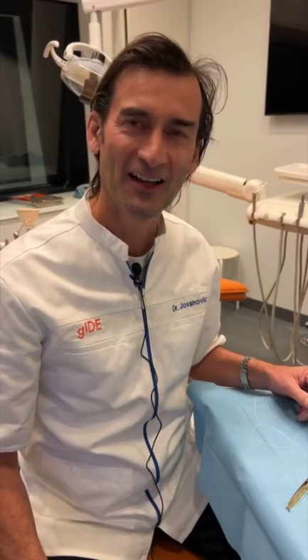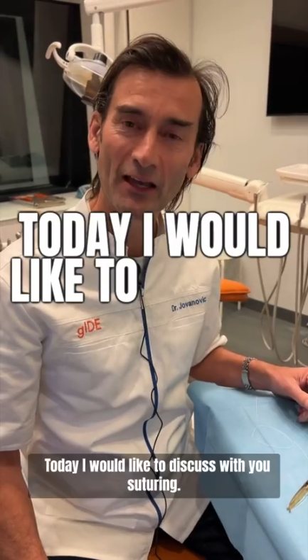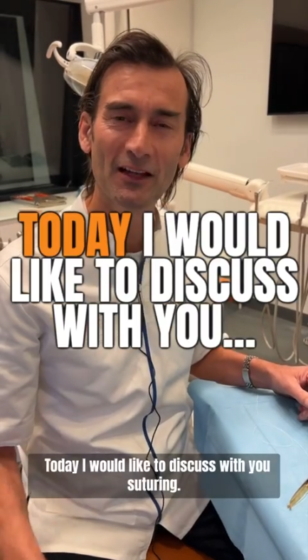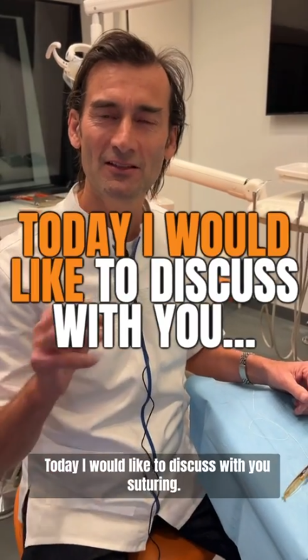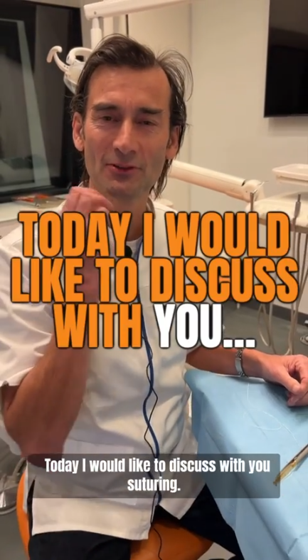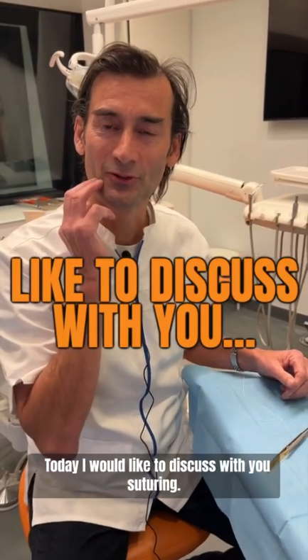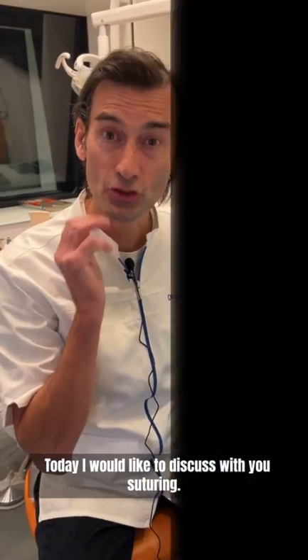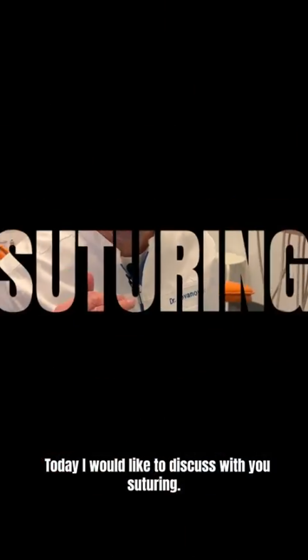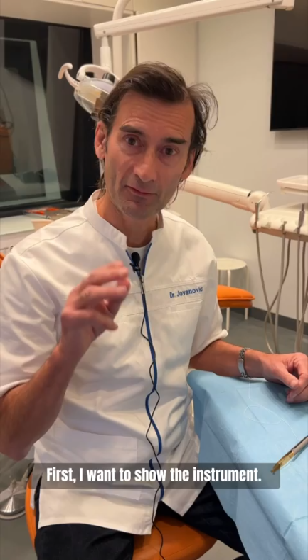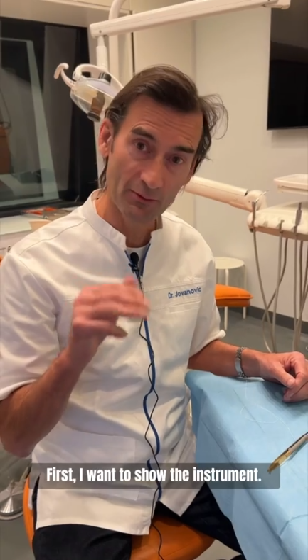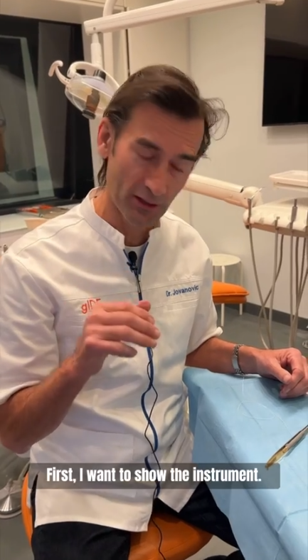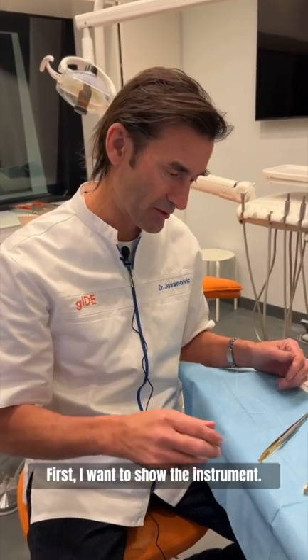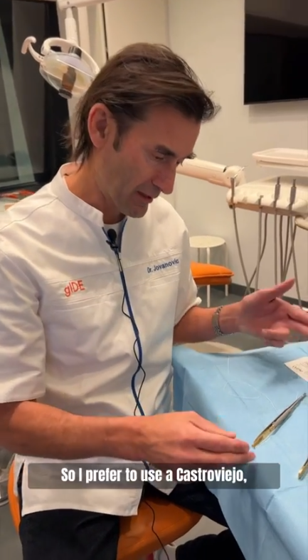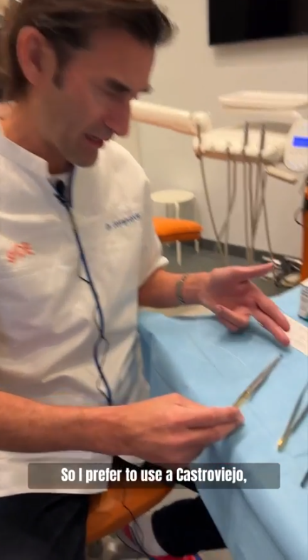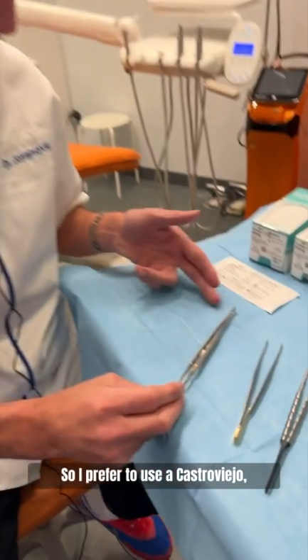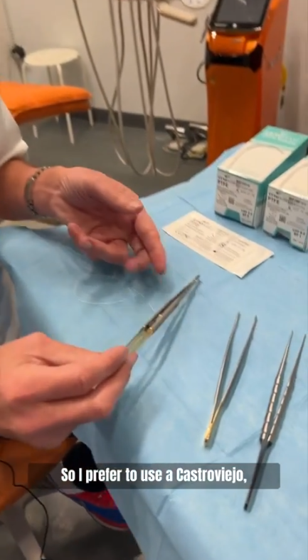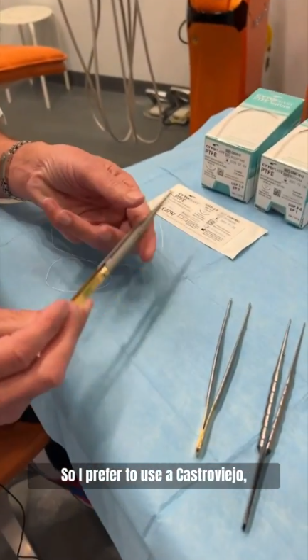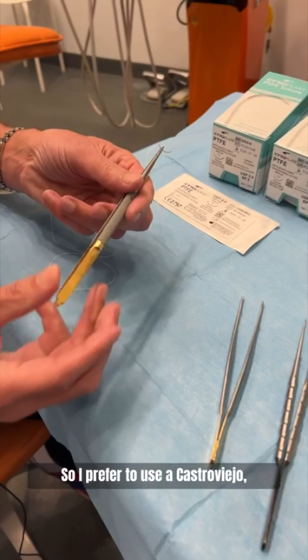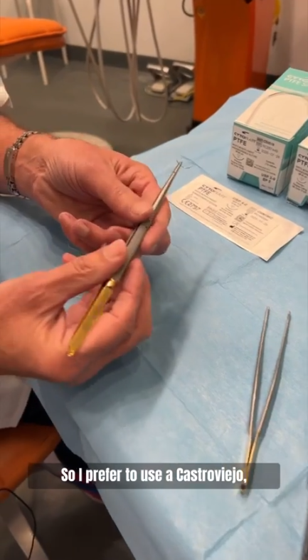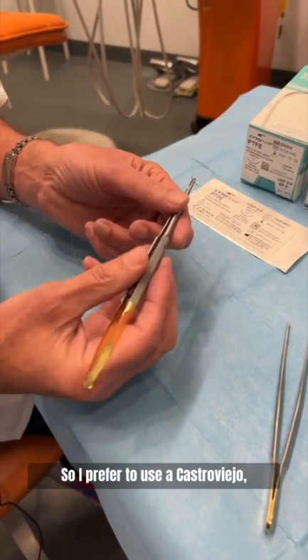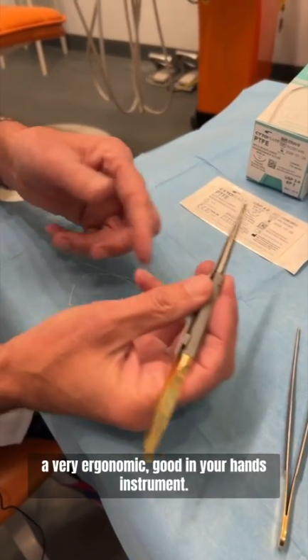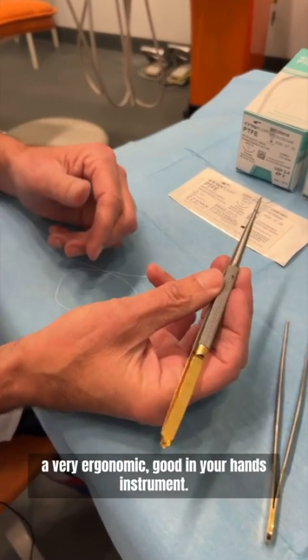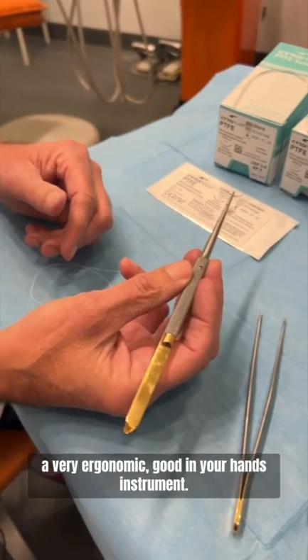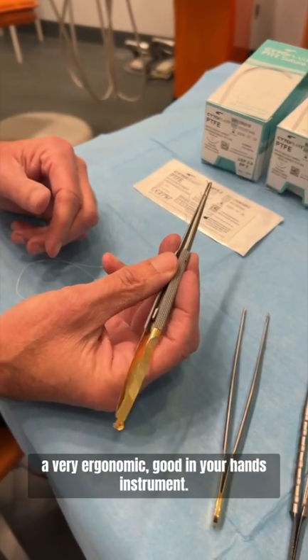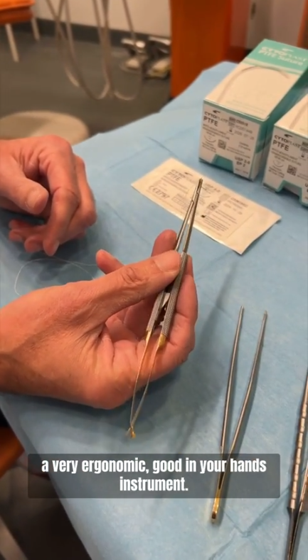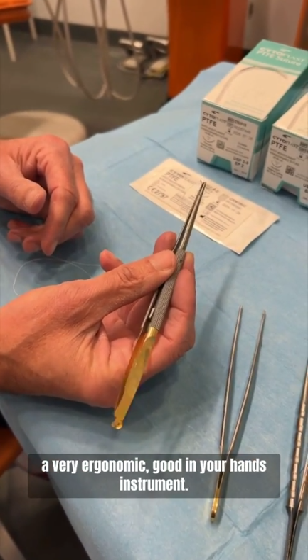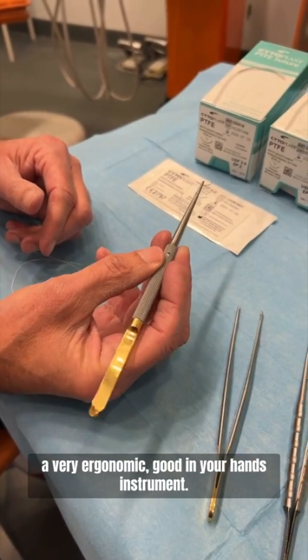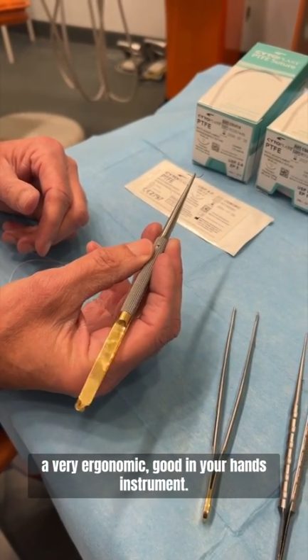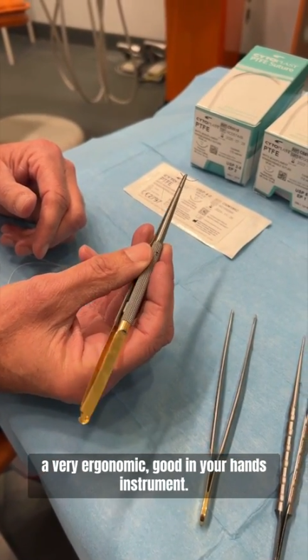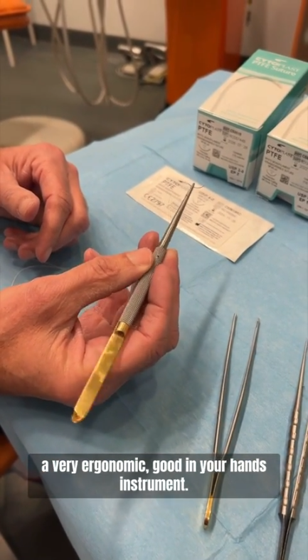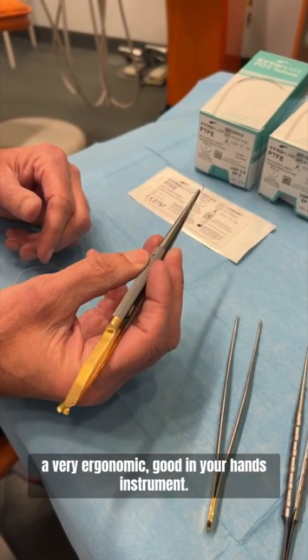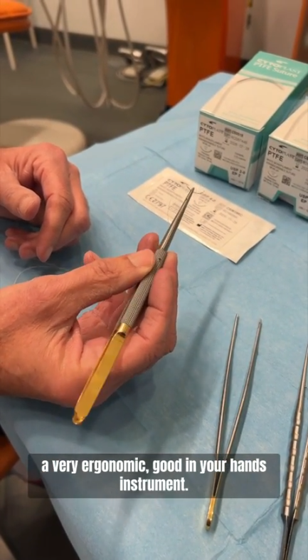Today I would like to discuss suturing. First I want to show the instruments. I prefer to use a Castroviejo — a very ergonomic, good-in-your-hands instrument.